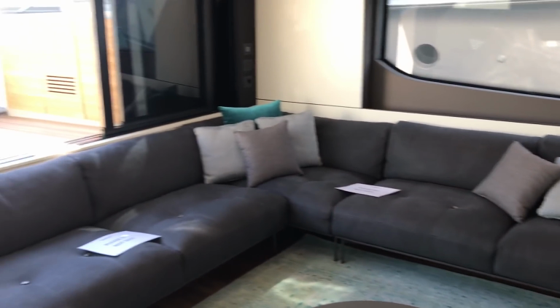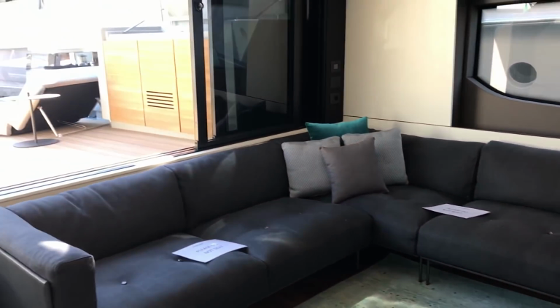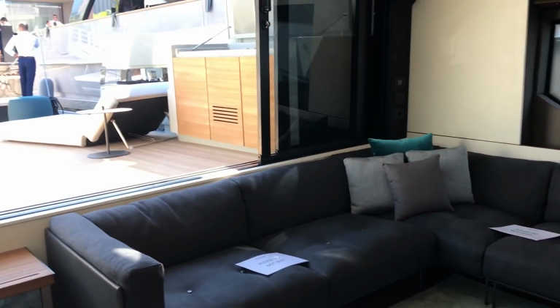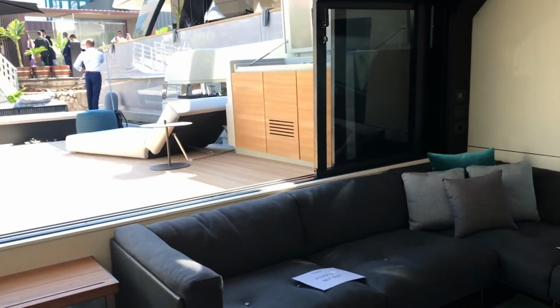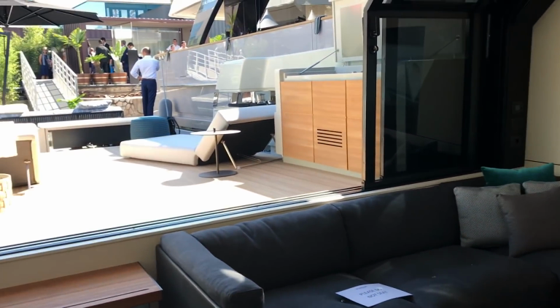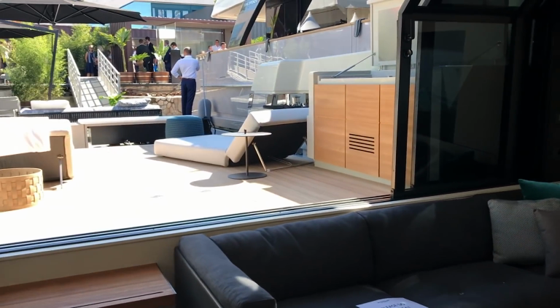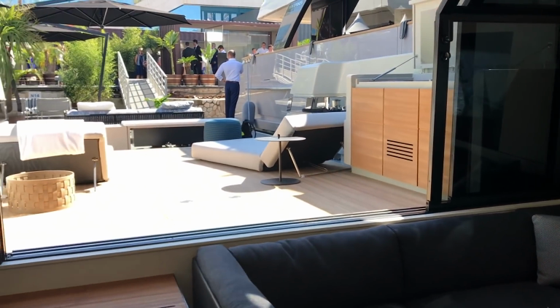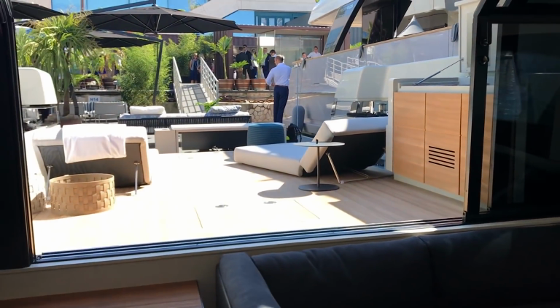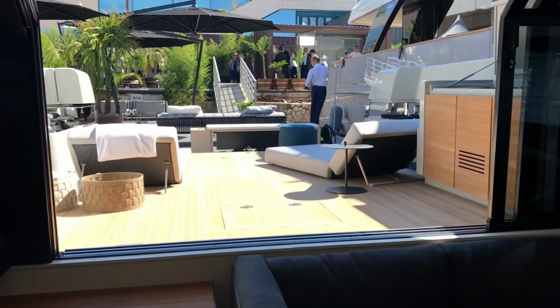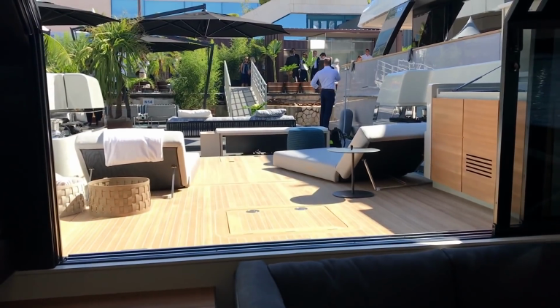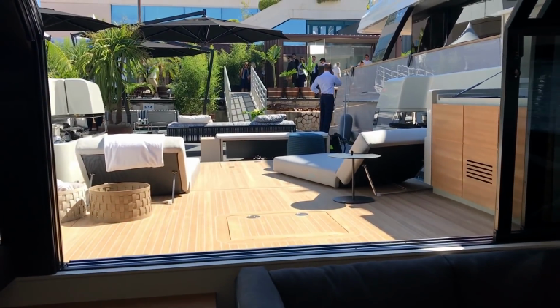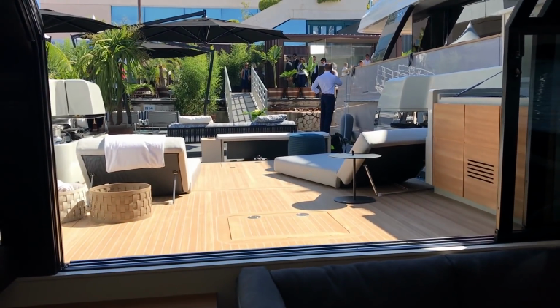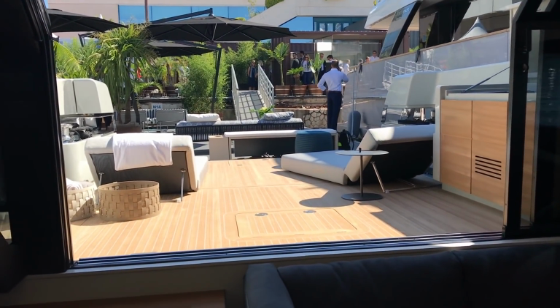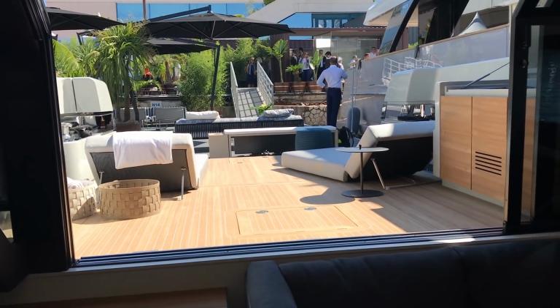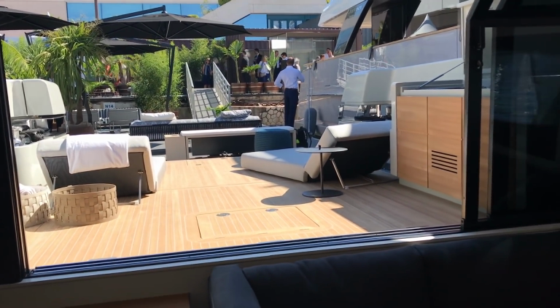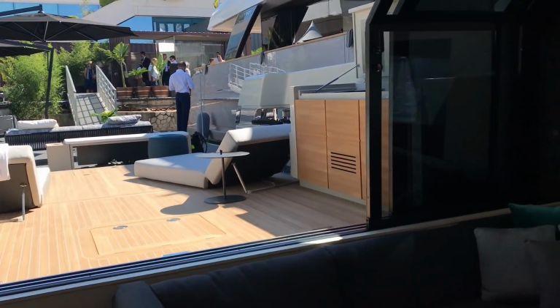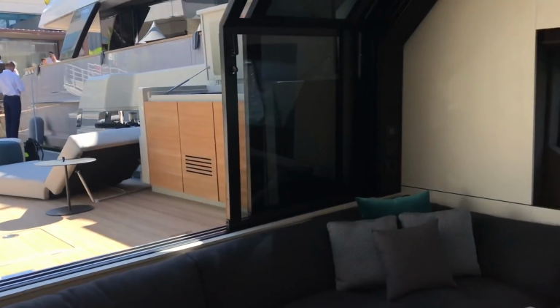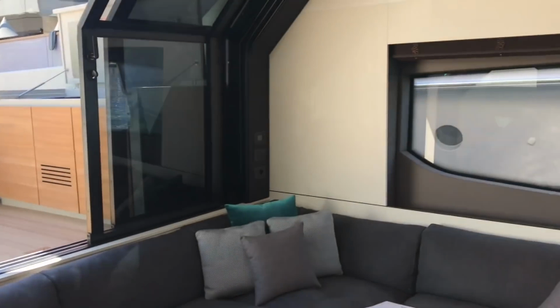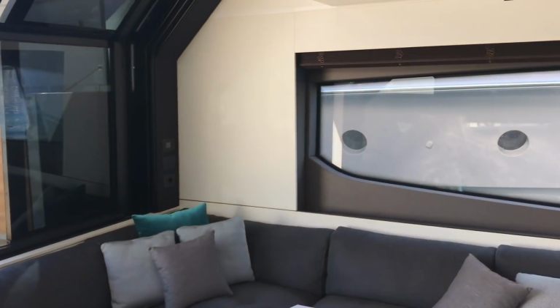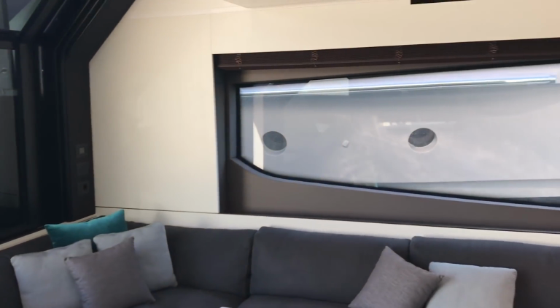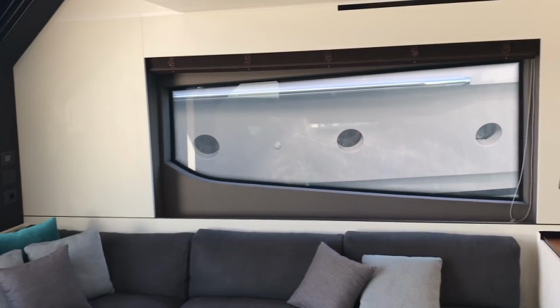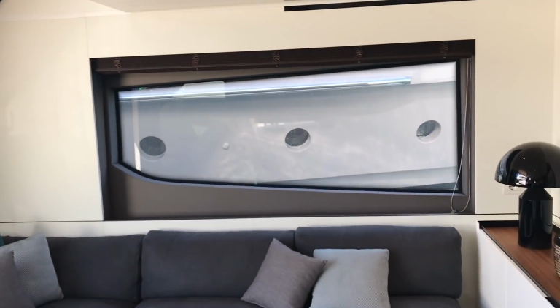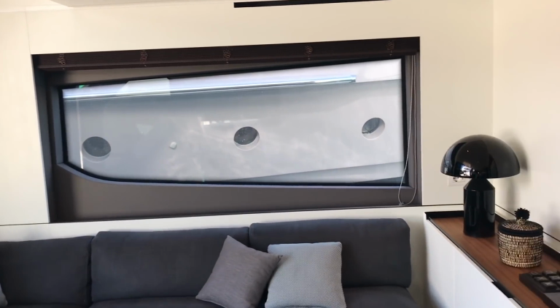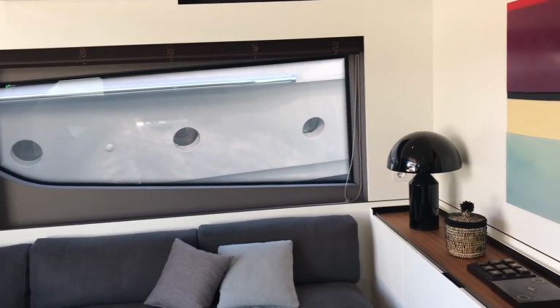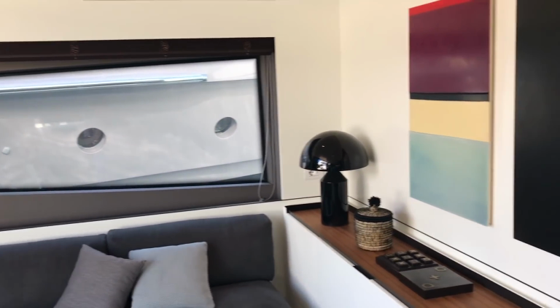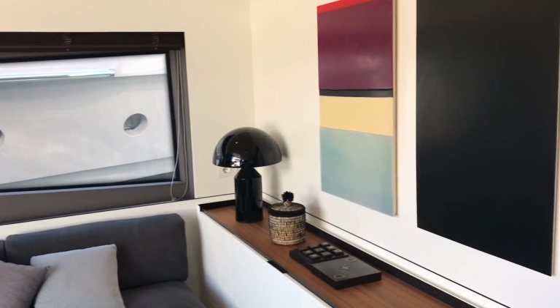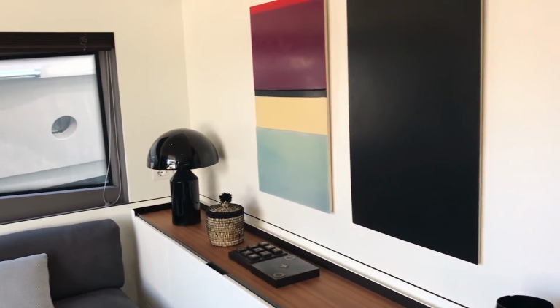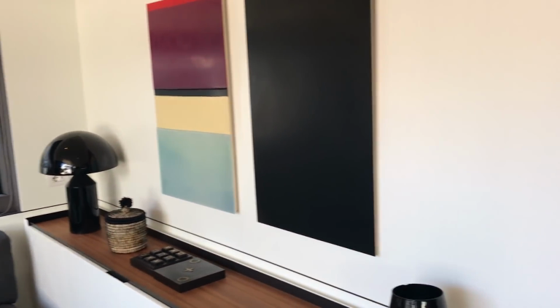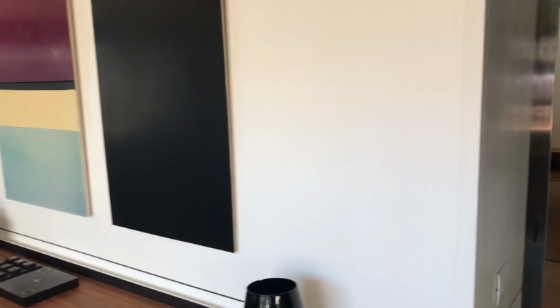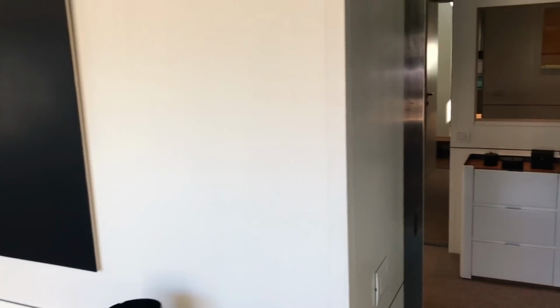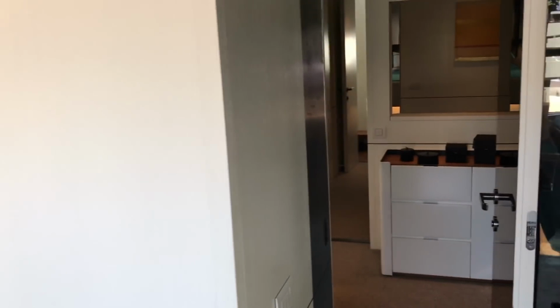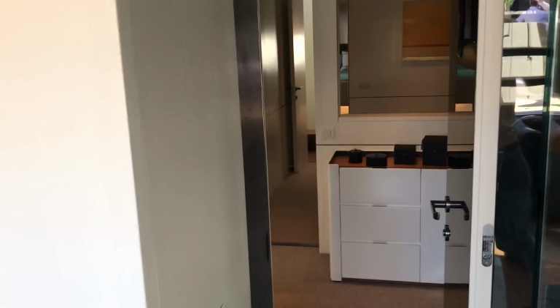Suddenly air-conditioned, you're inside but still fully connected to that beach club area. Big windows — obviously we're in harbour here so you can't see much, but you can imagine what the sea would be like through those.